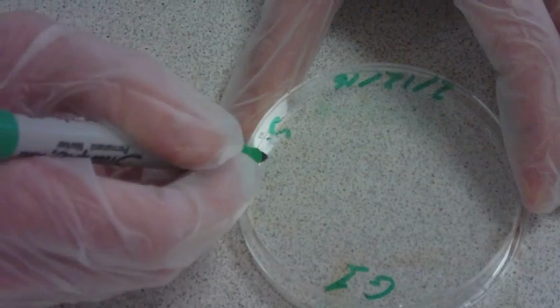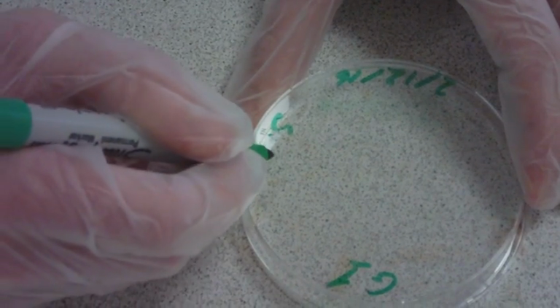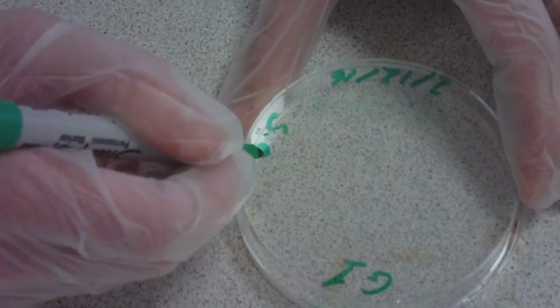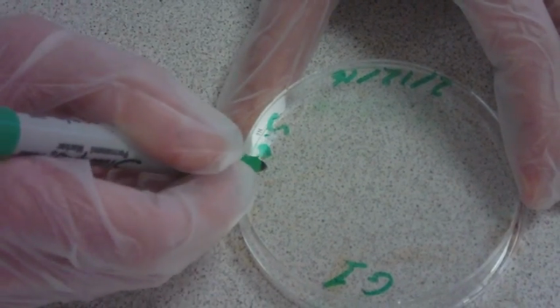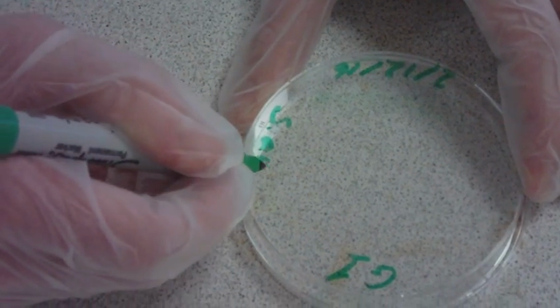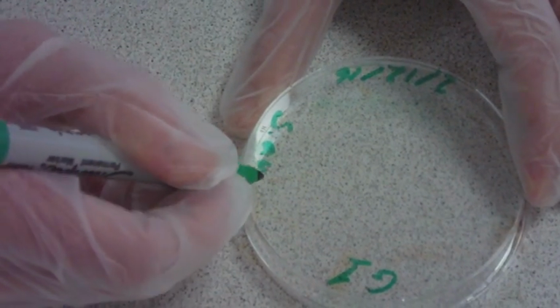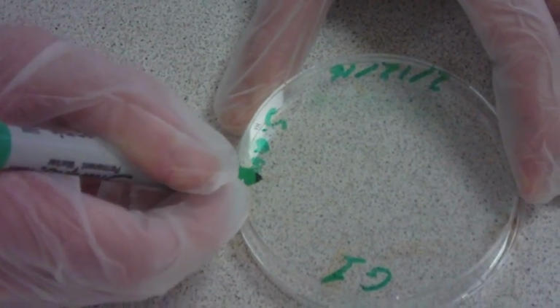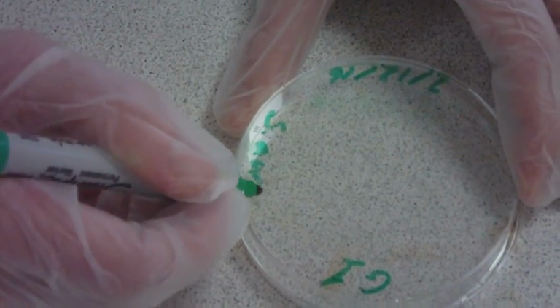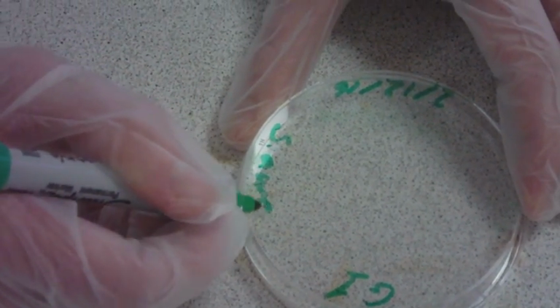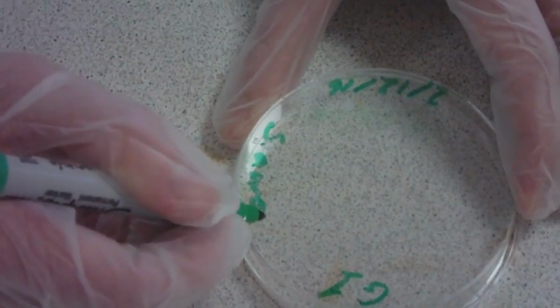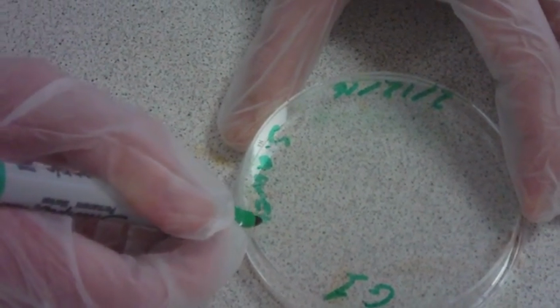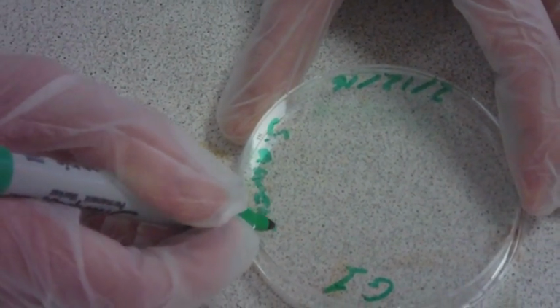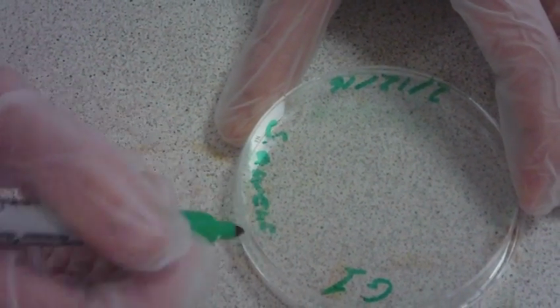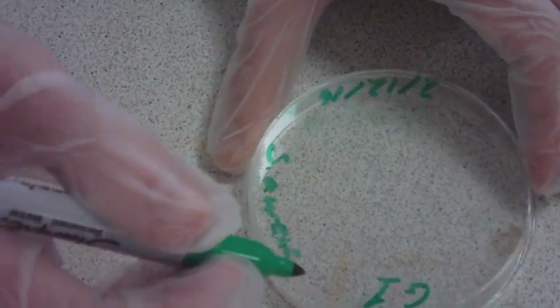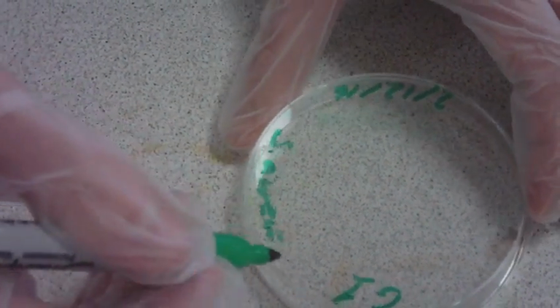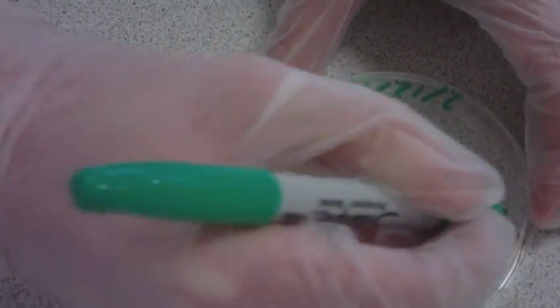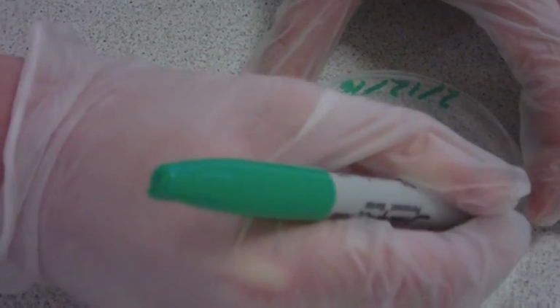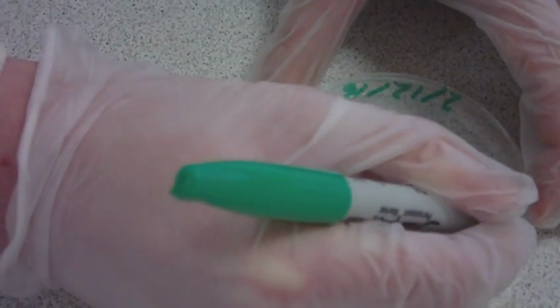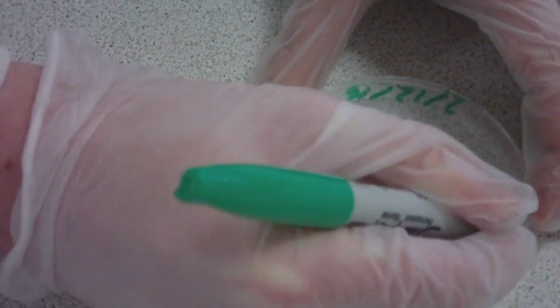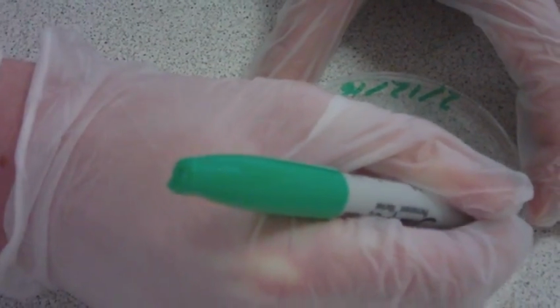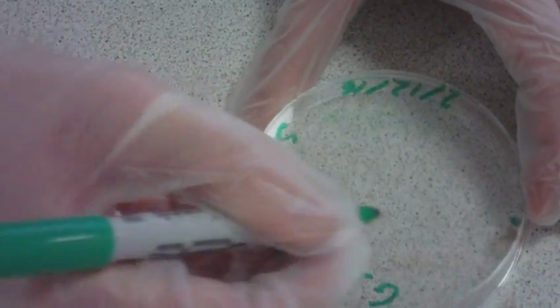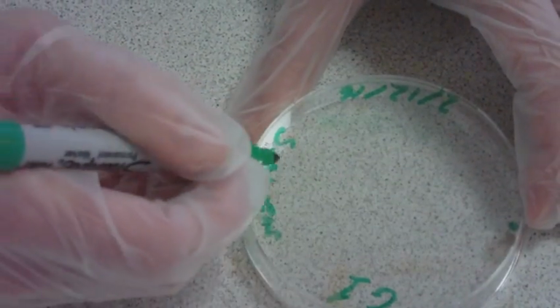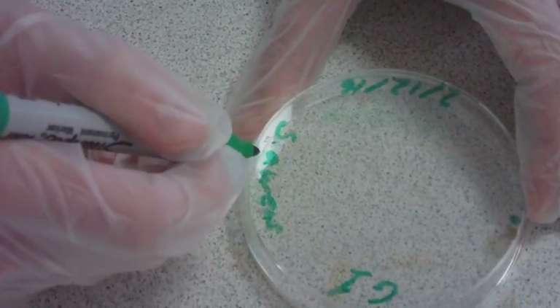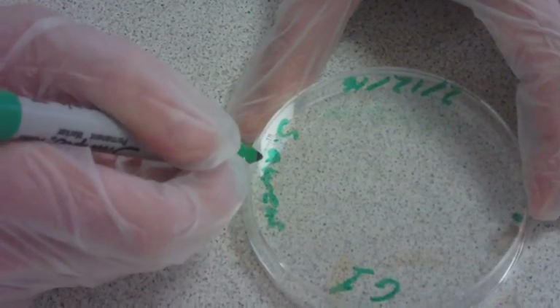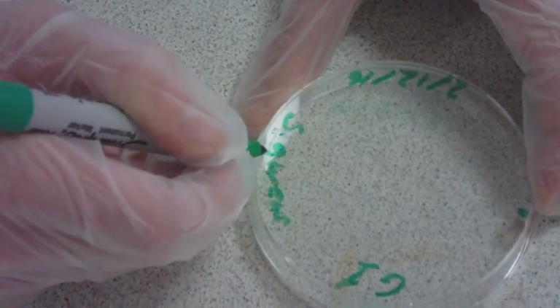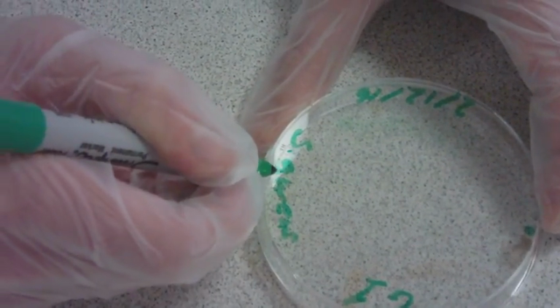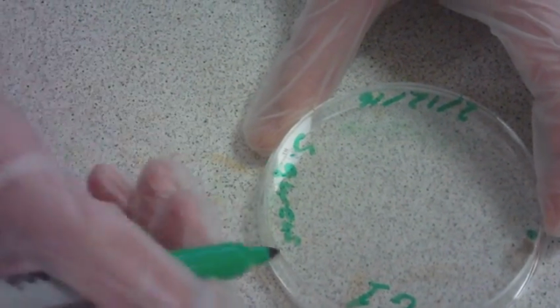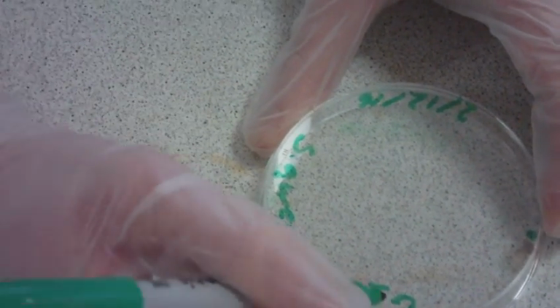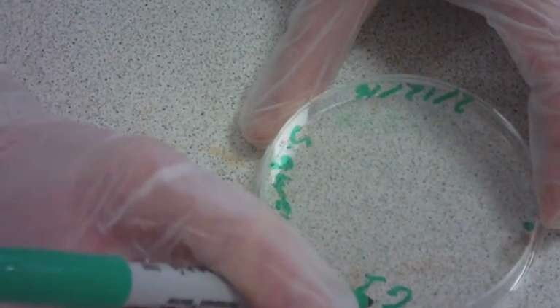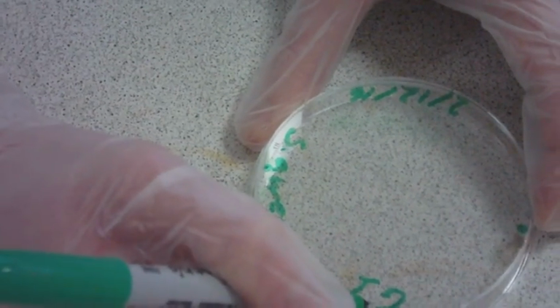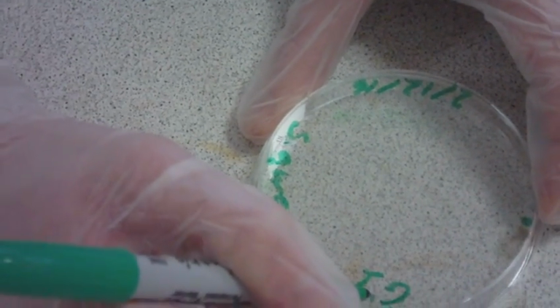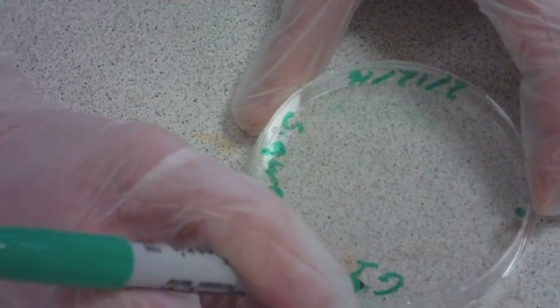Also, mark the underside of the plate using dots as you would see at 12, 3, 6, and 9 o'clock. This will help when streaking the plate.